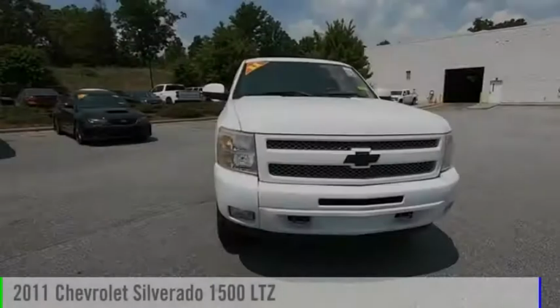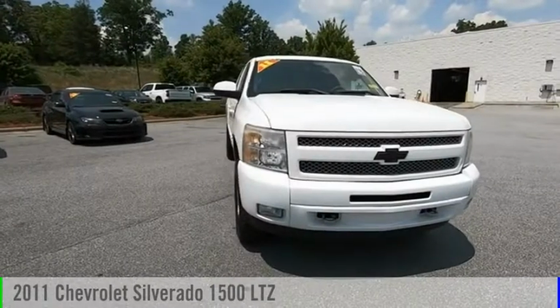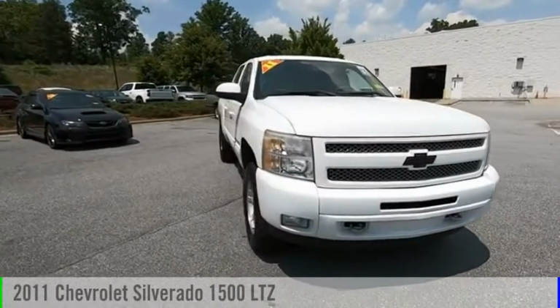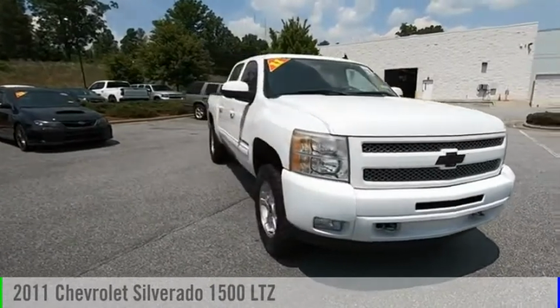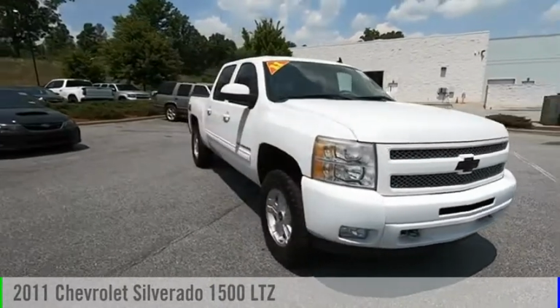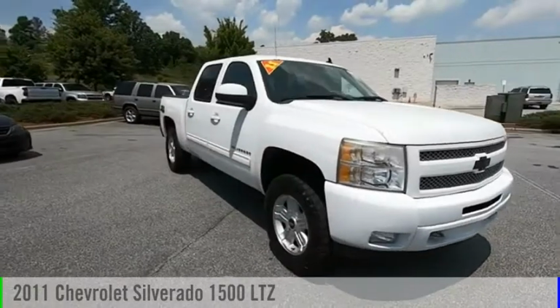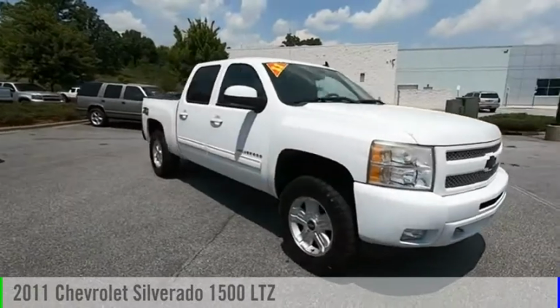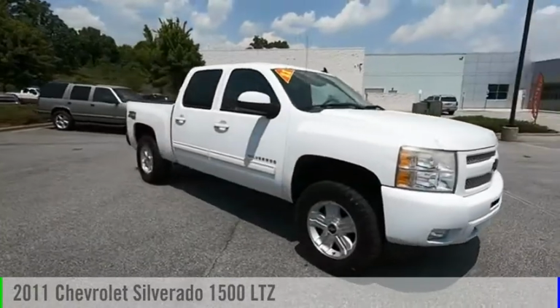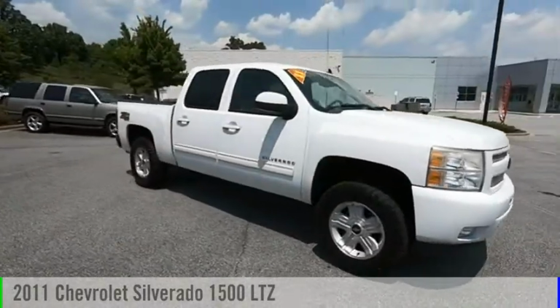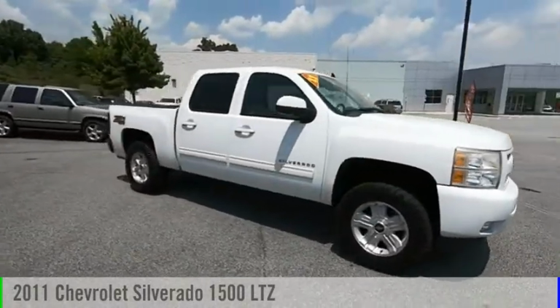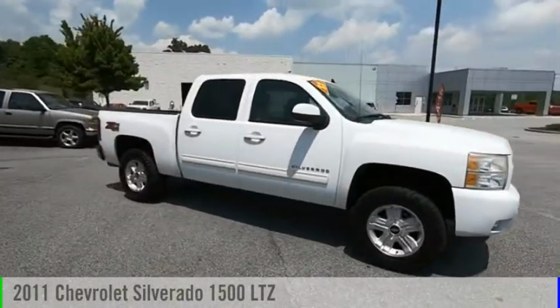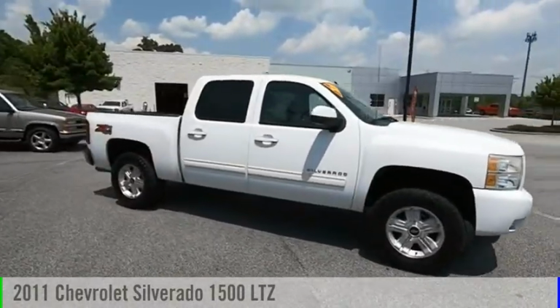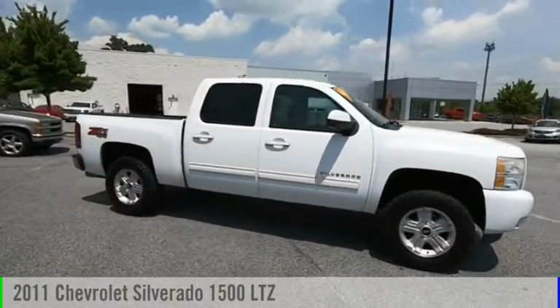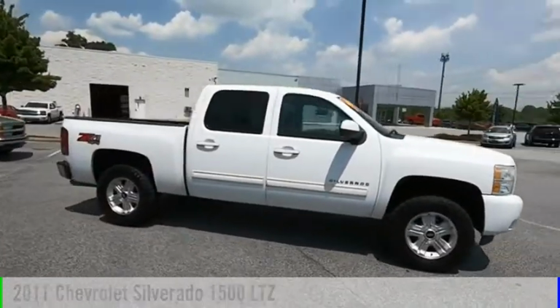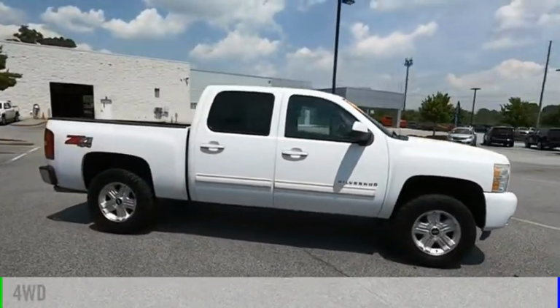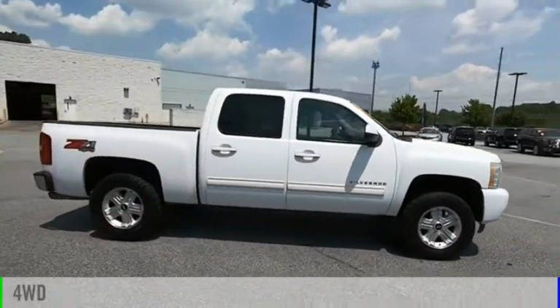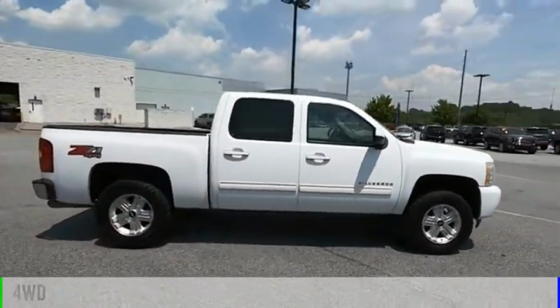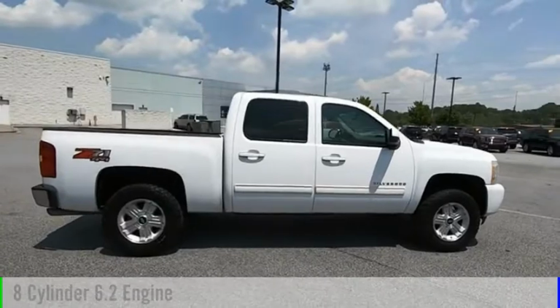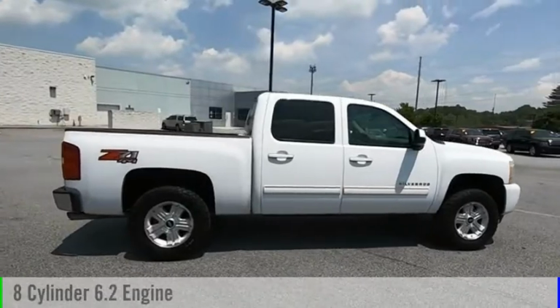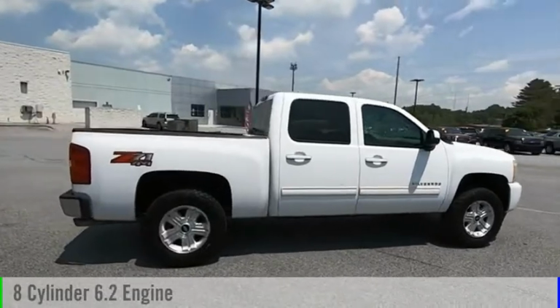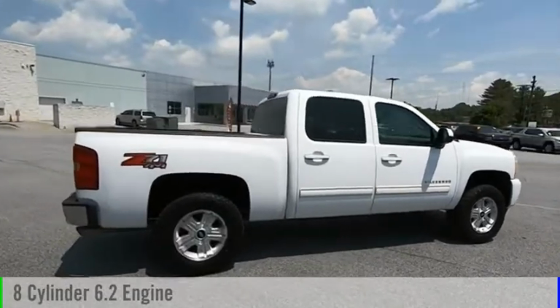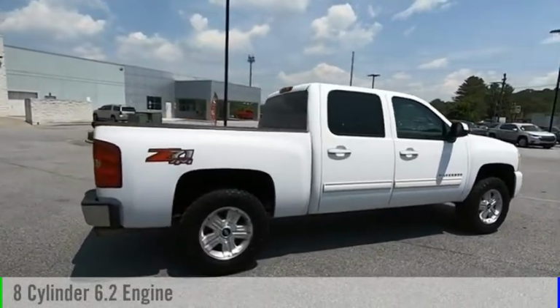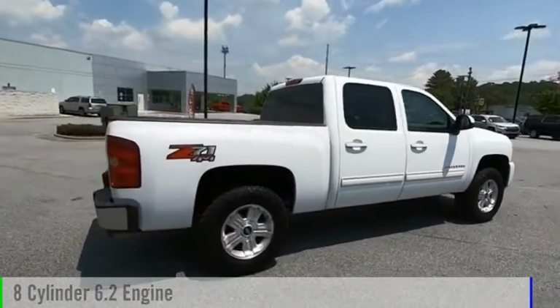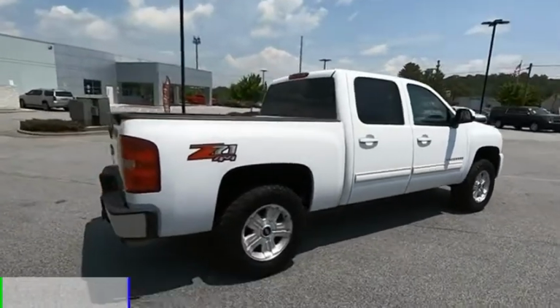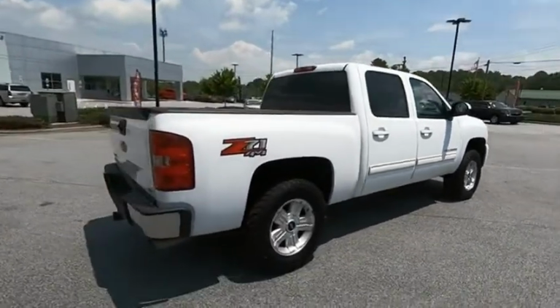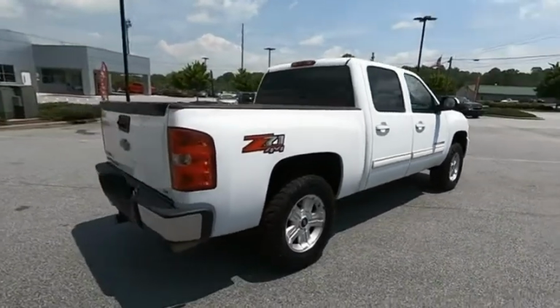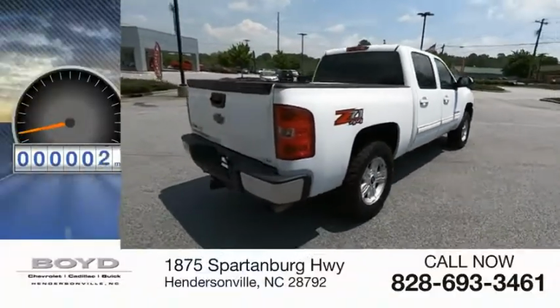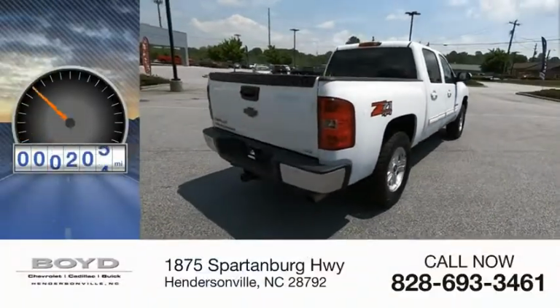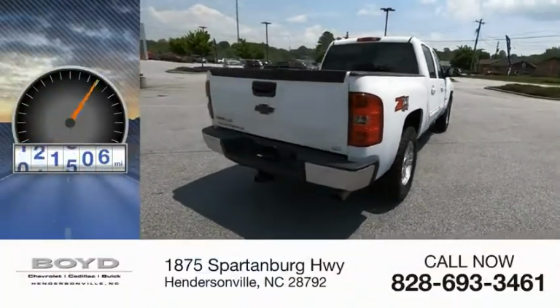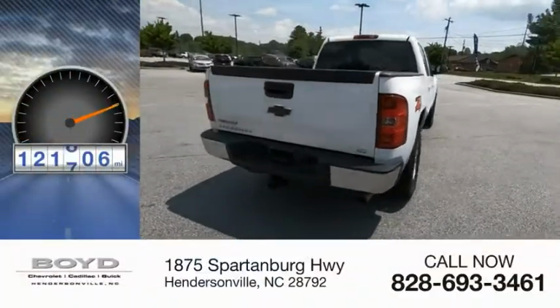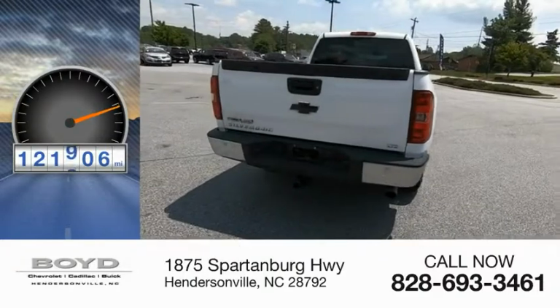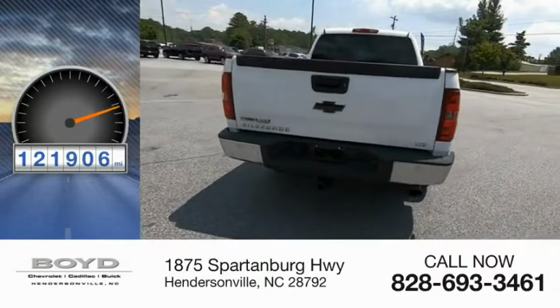Come test drive the 2011 Silverado 1500. This vehicle is powered by a 4-wheel drive, 8-cylinder, 6.2-liter engine. This vehicle has less than 125,000 miles.